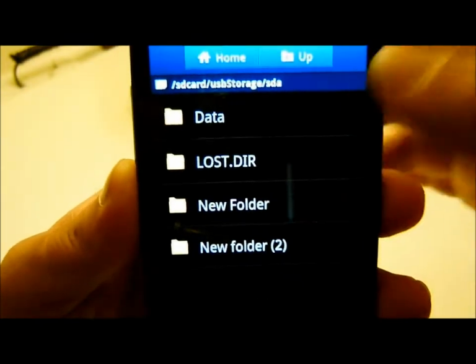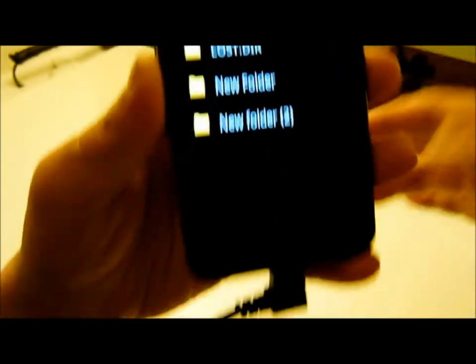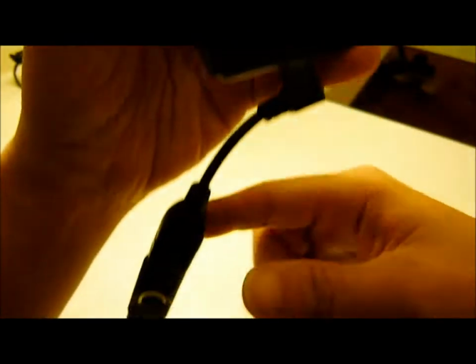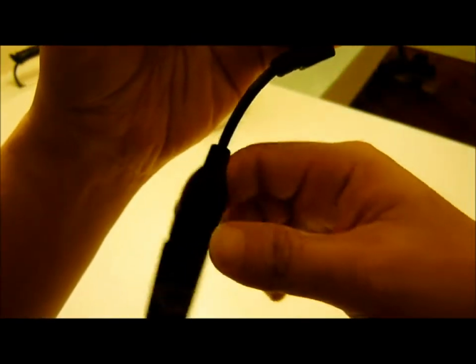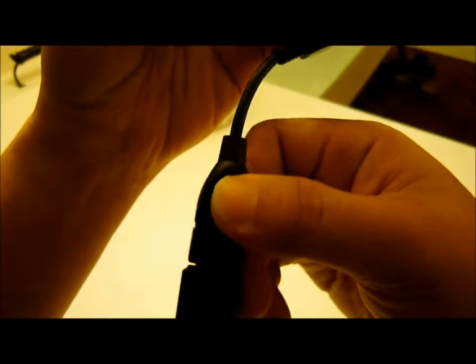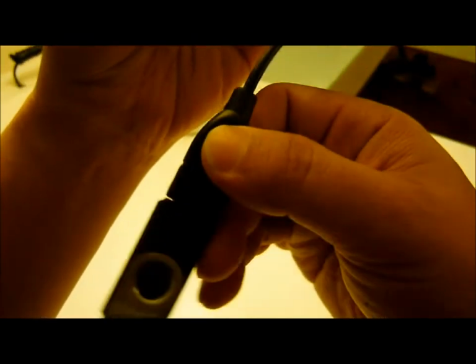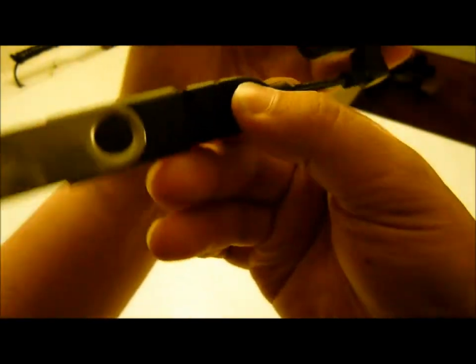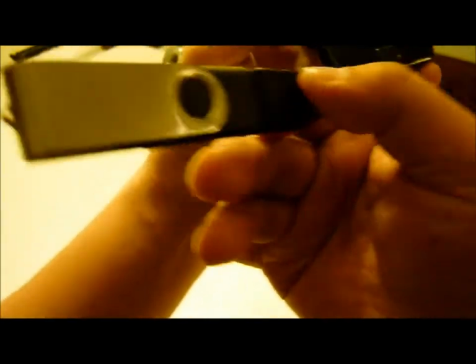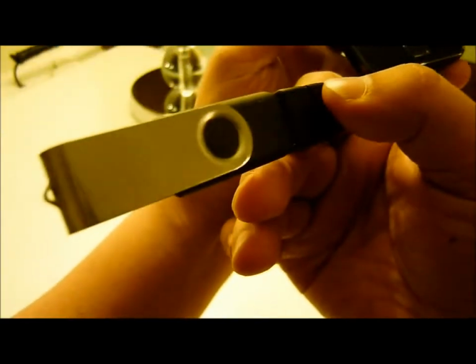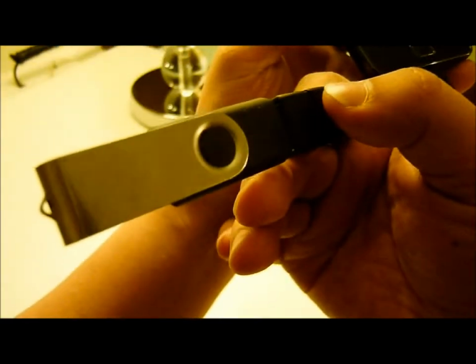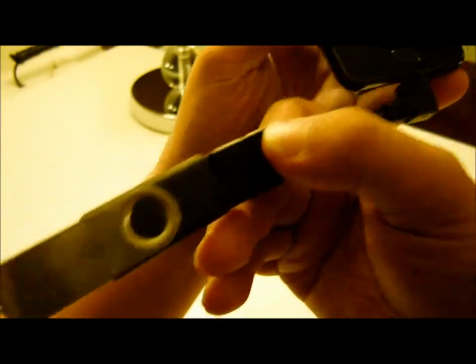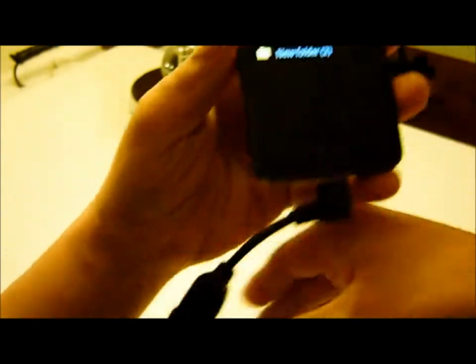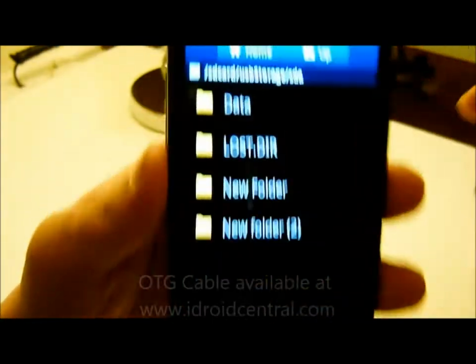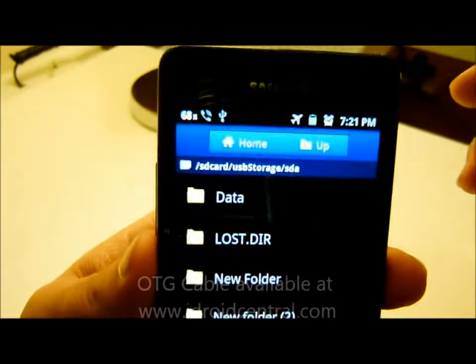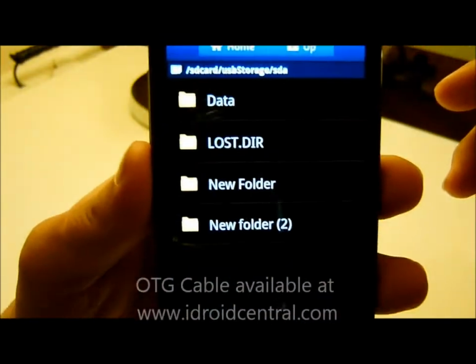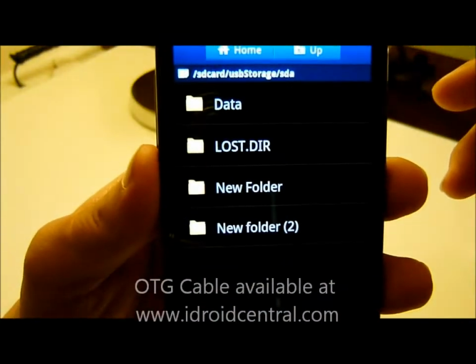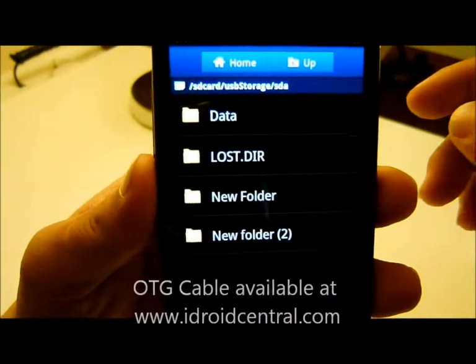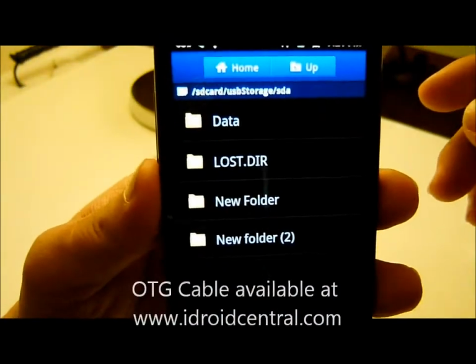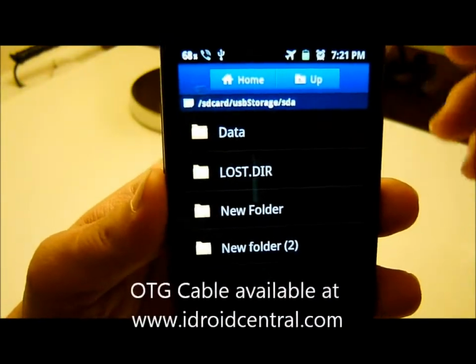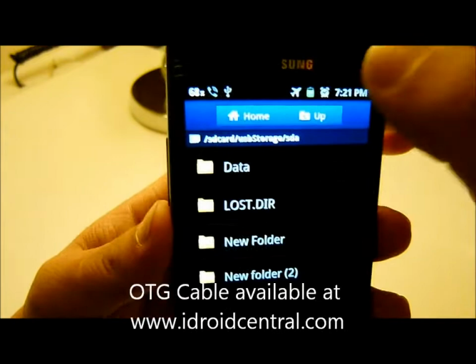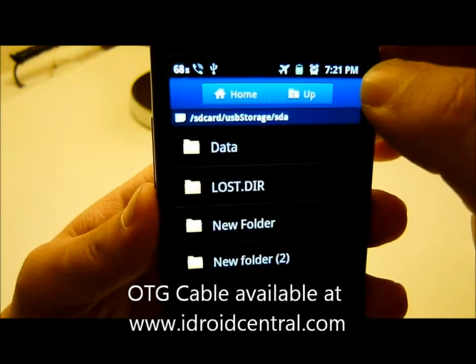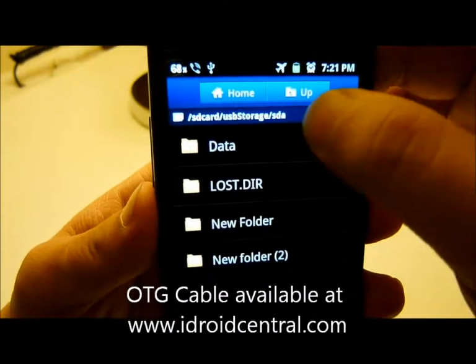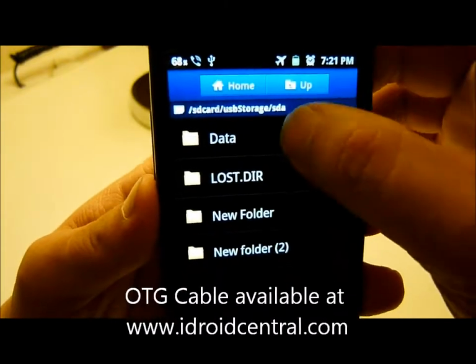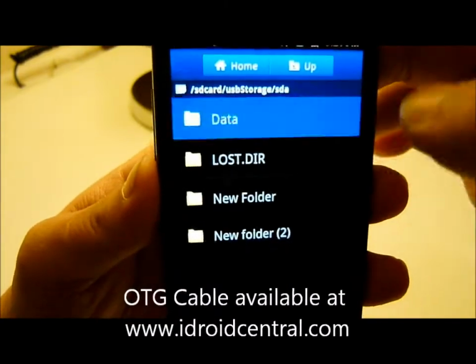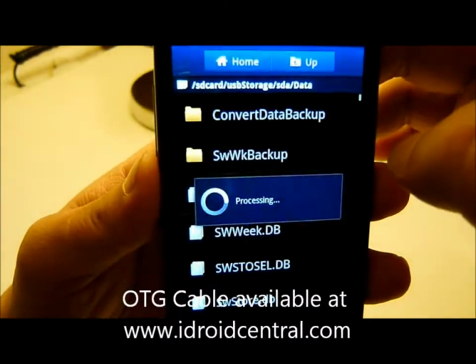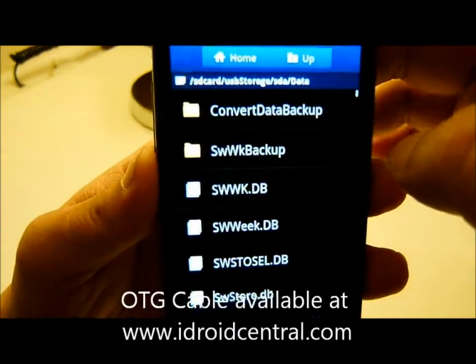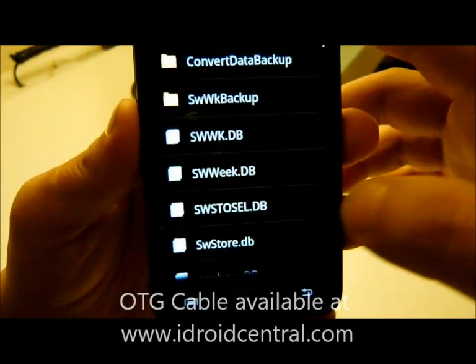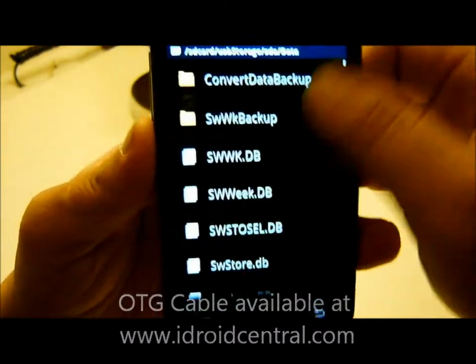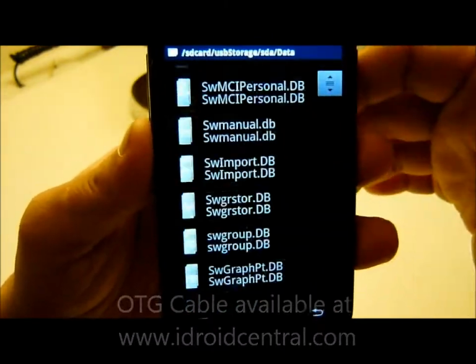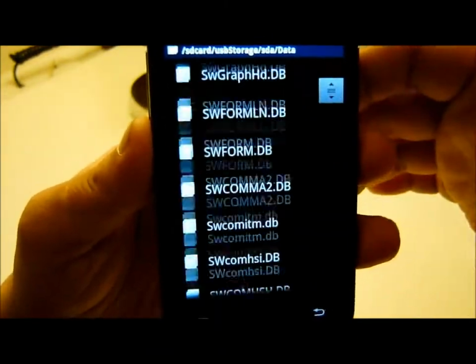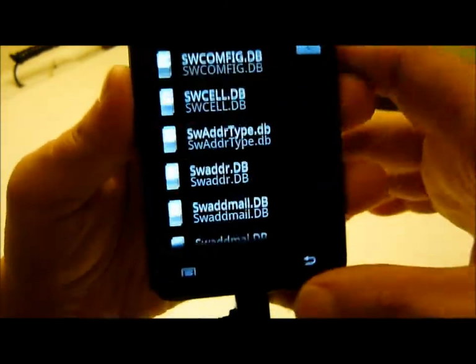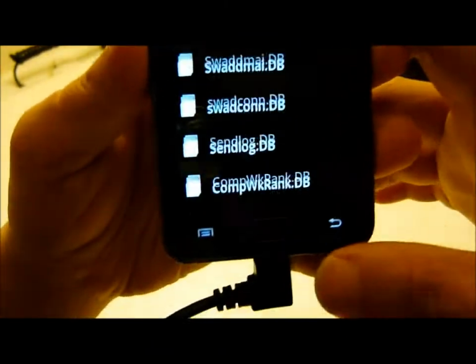All the files inside the USB thumb drive will be here. This is the example — all is here.